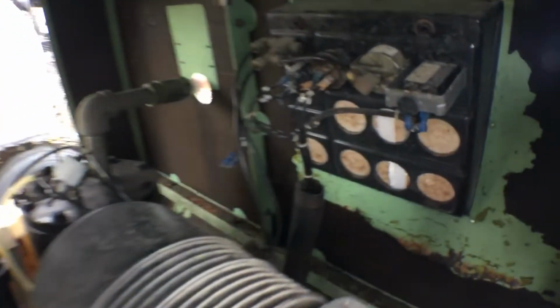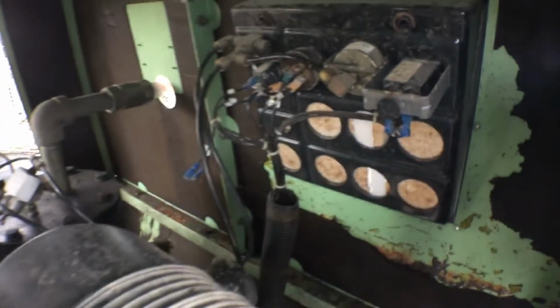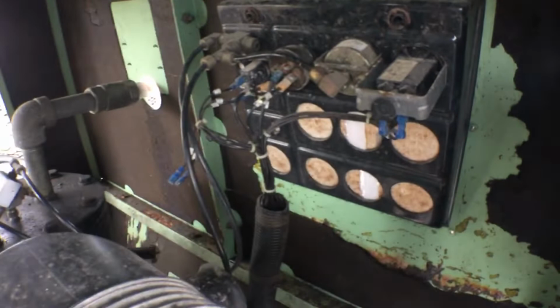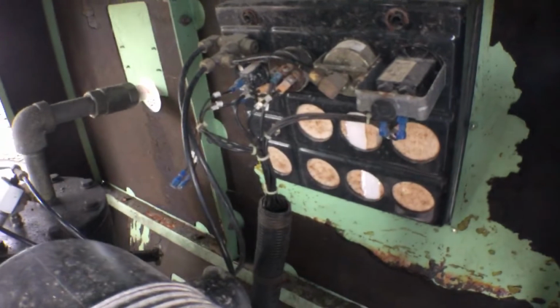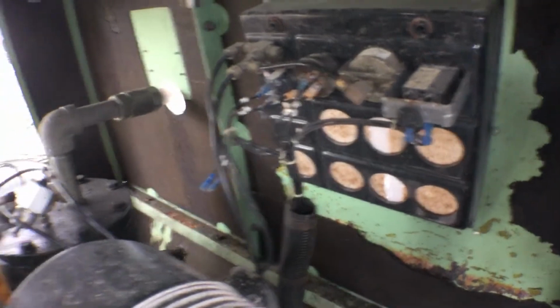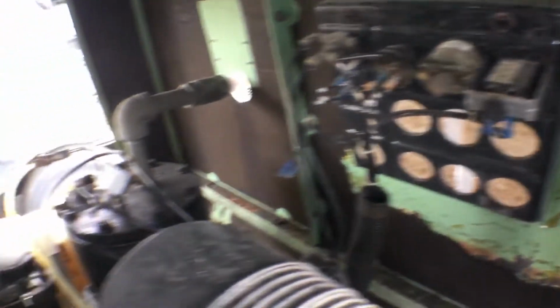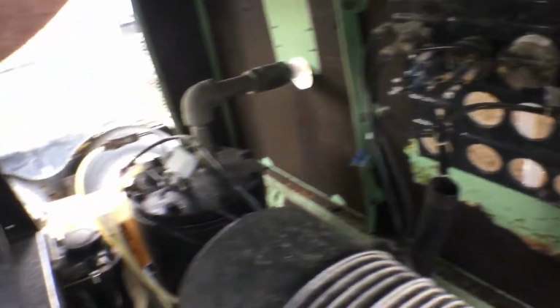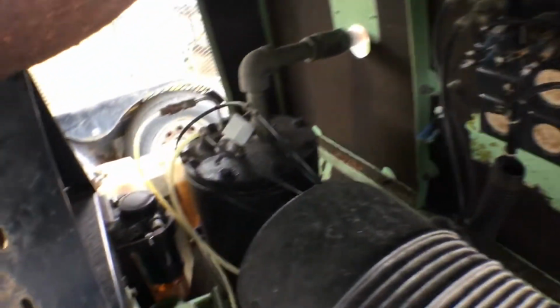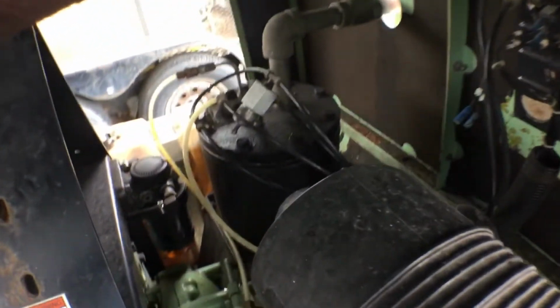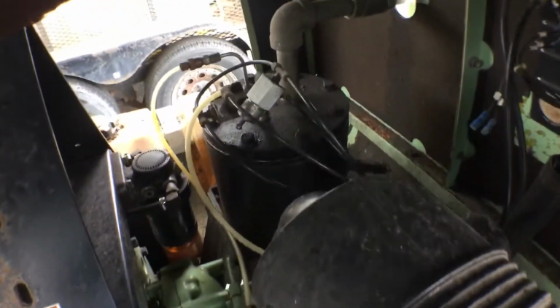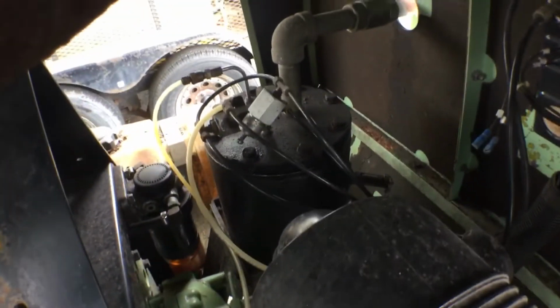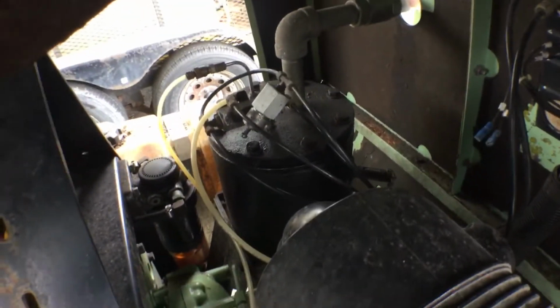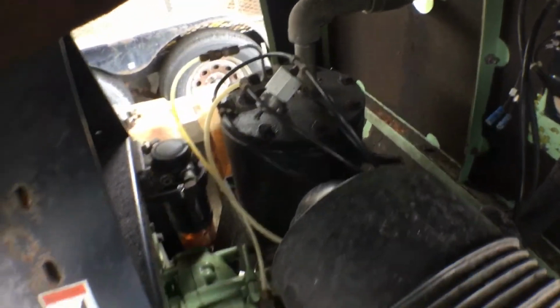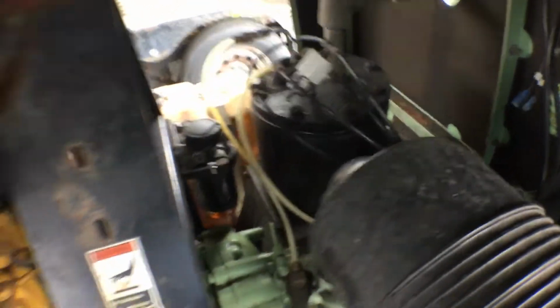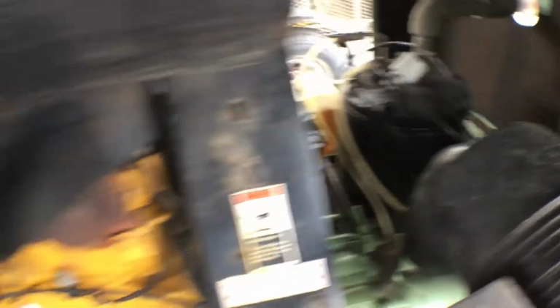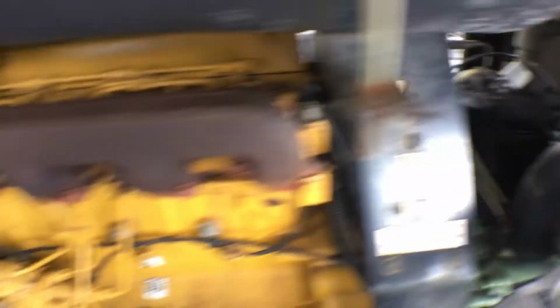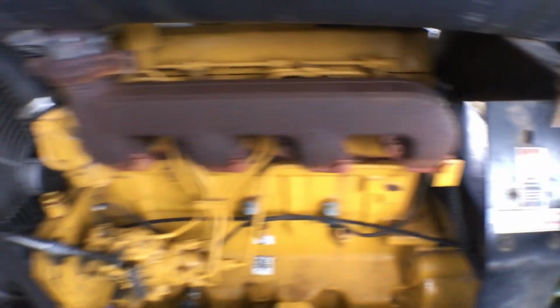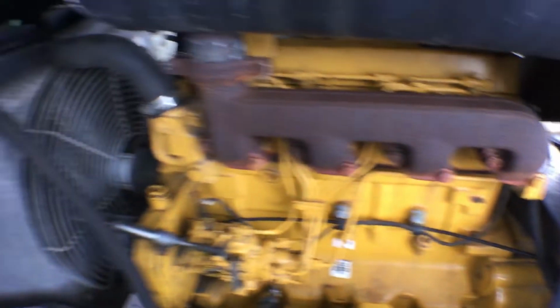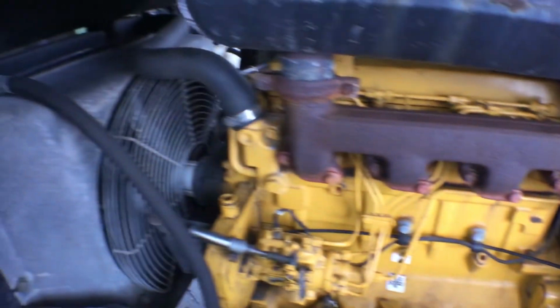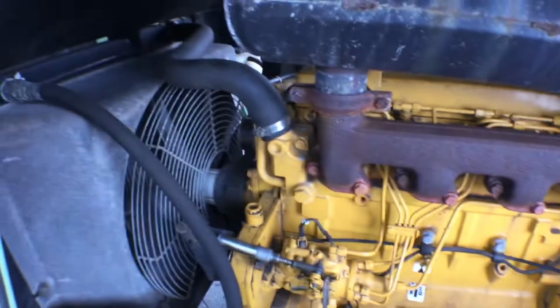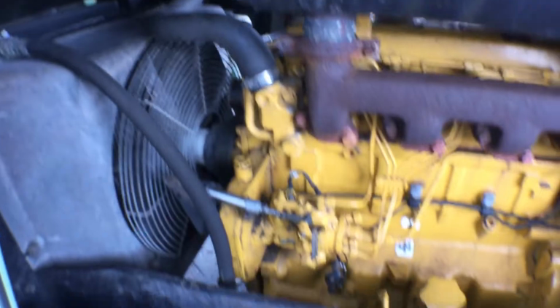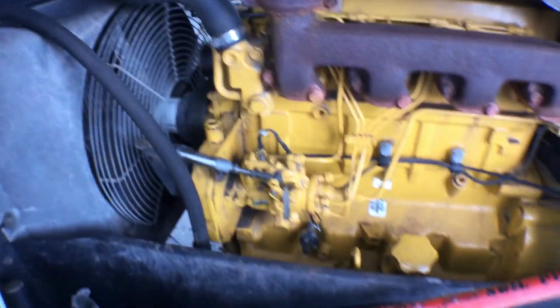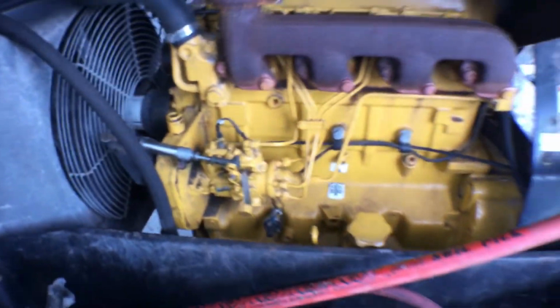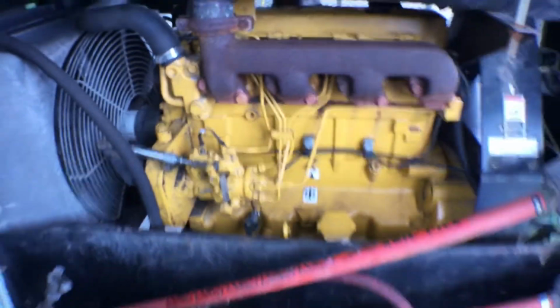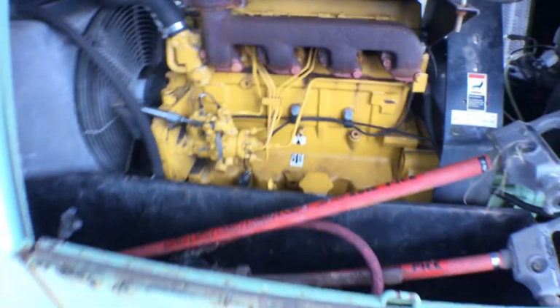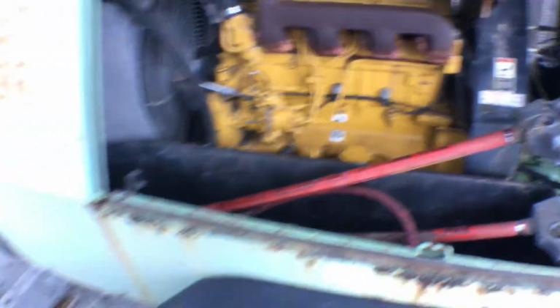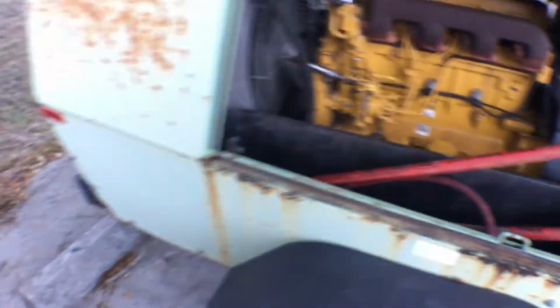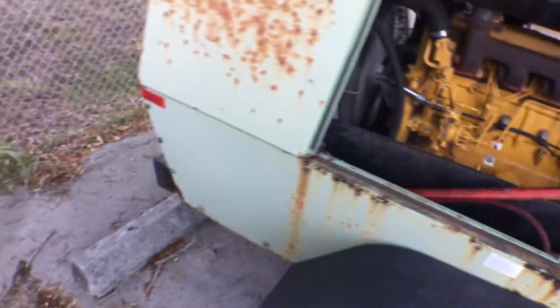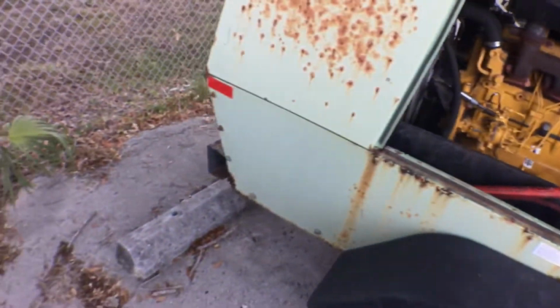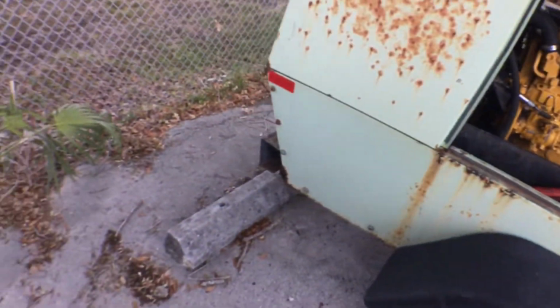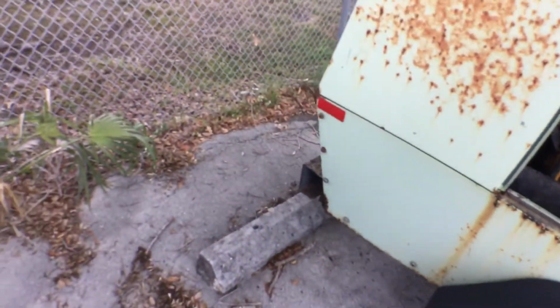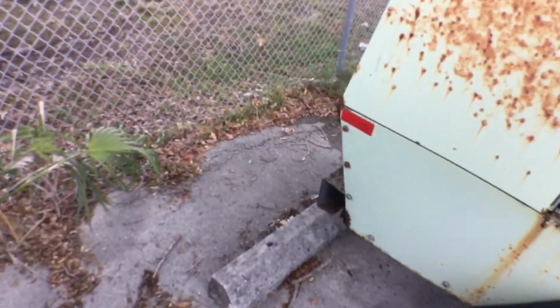Those will be included in the sale. The connections look good. The air tank looks good. Everything looks good inside. Just a matter that the box is really rusted.